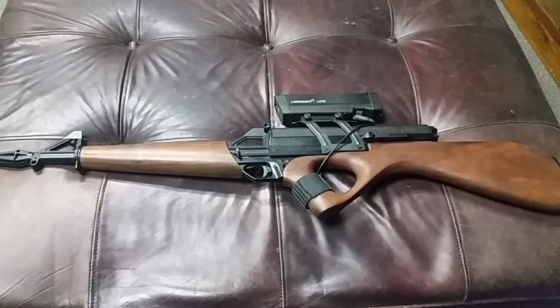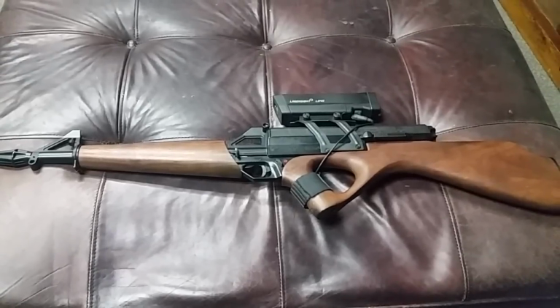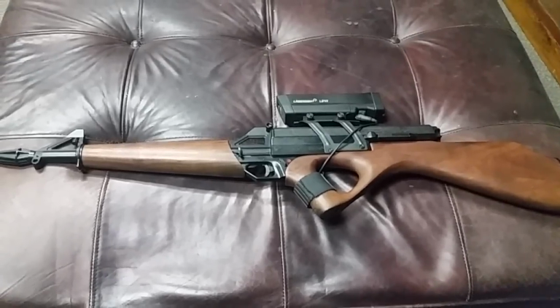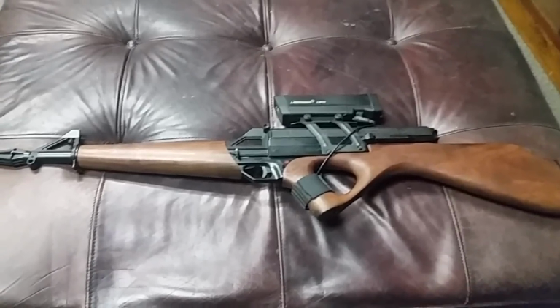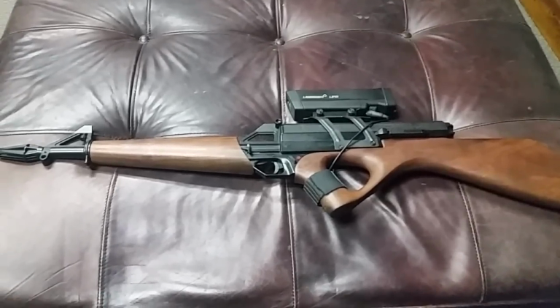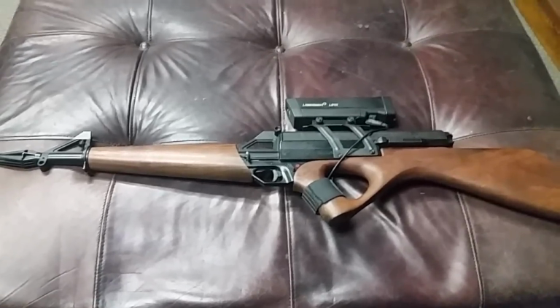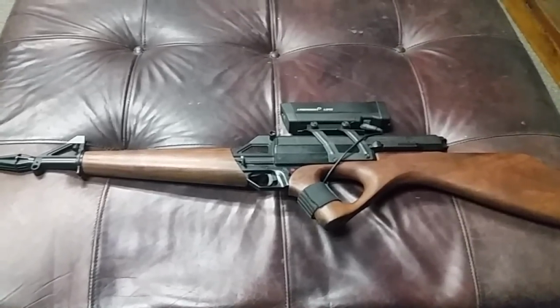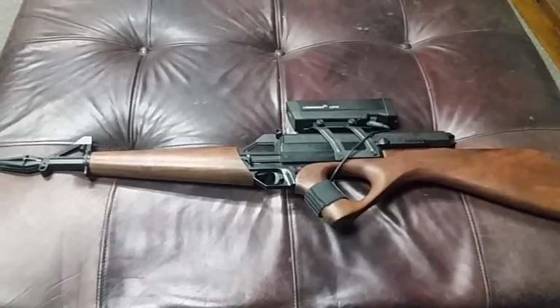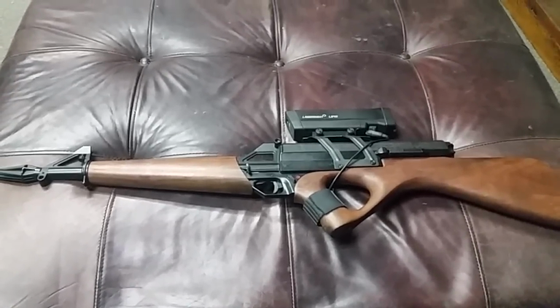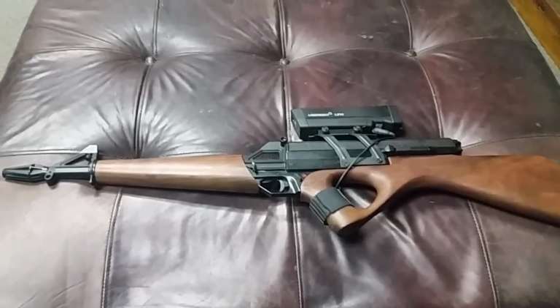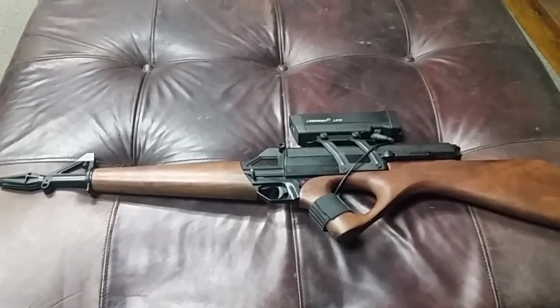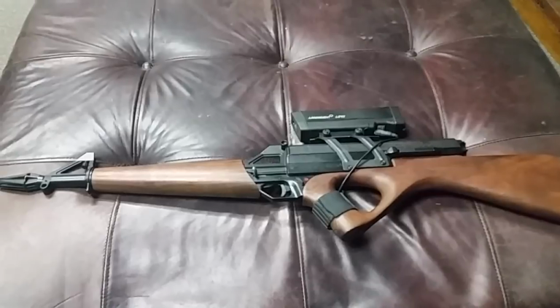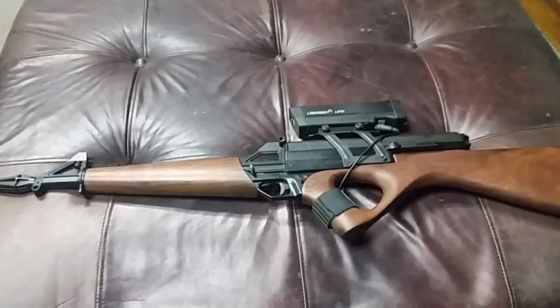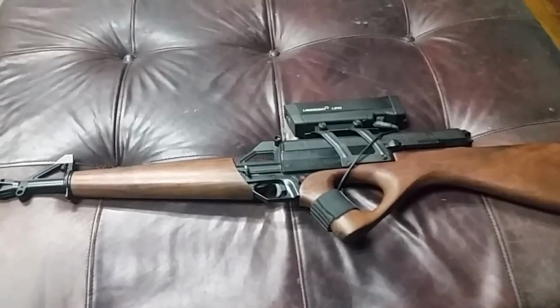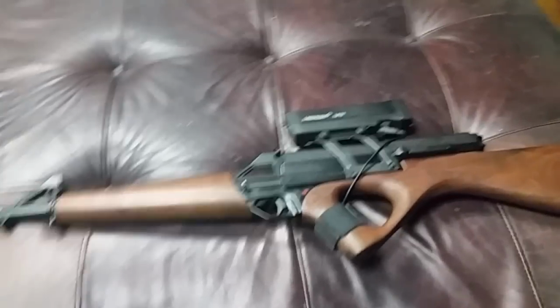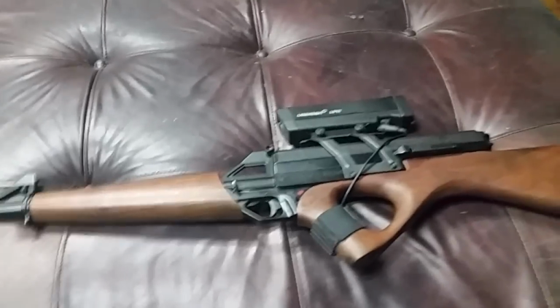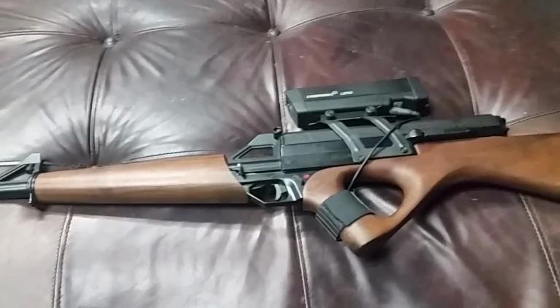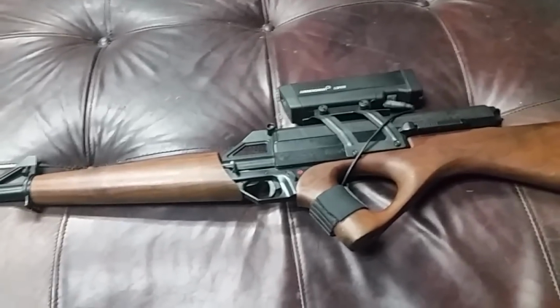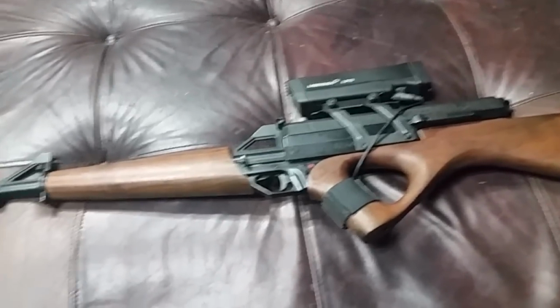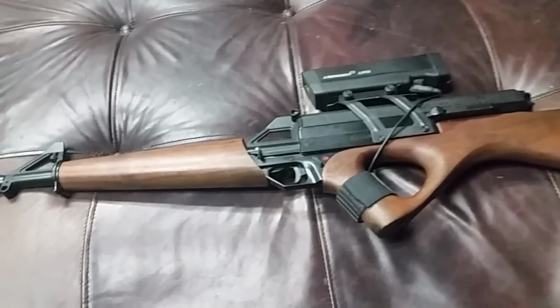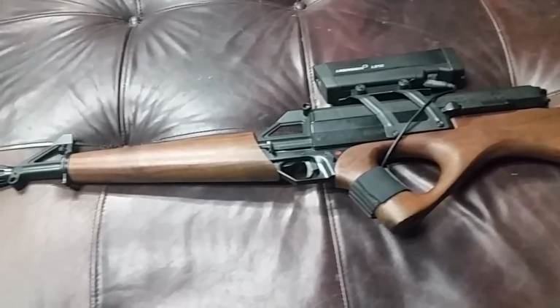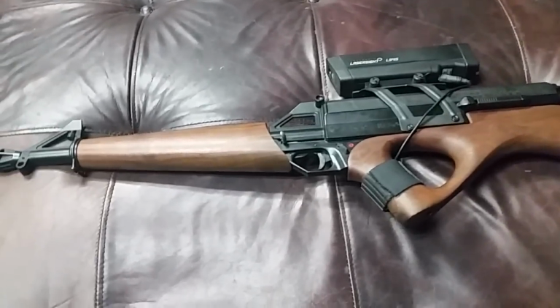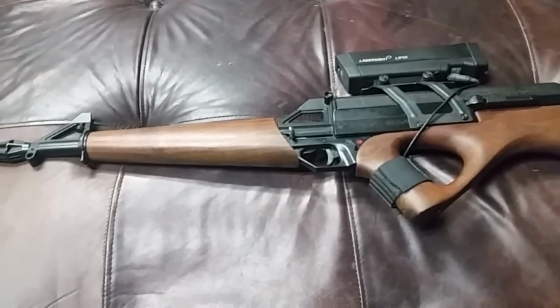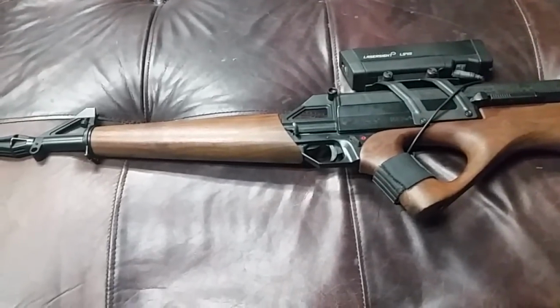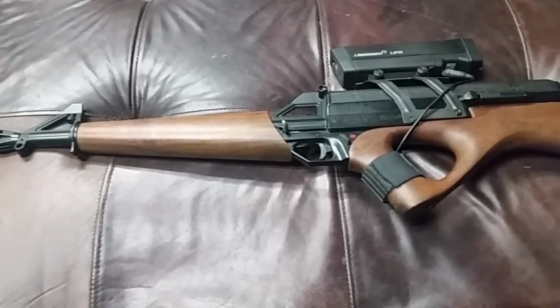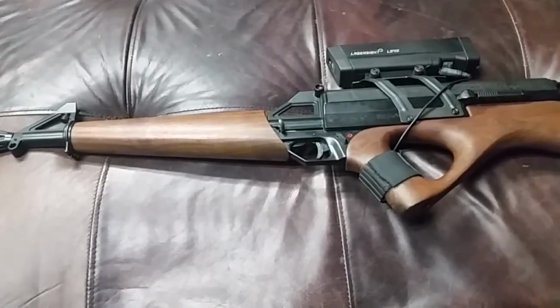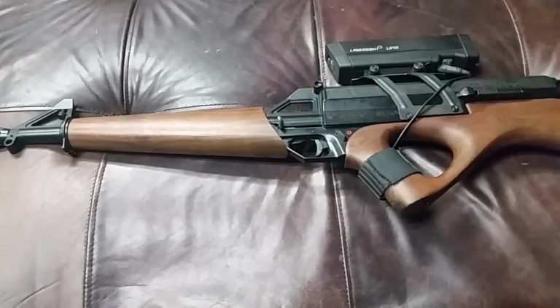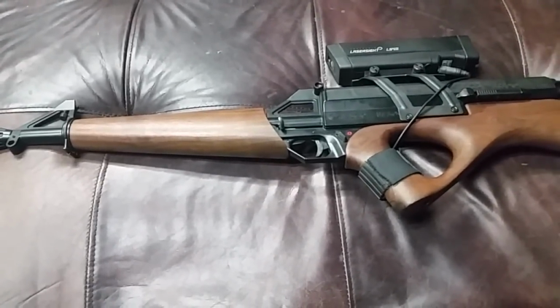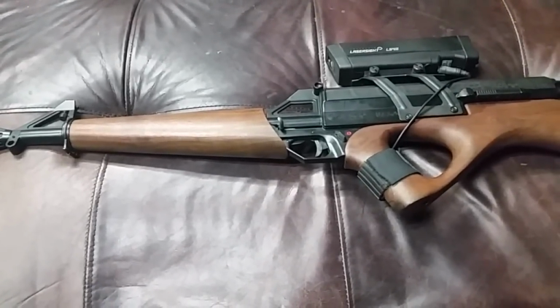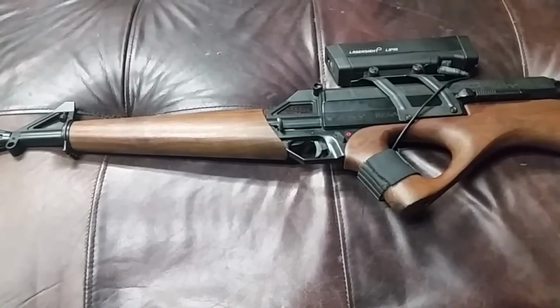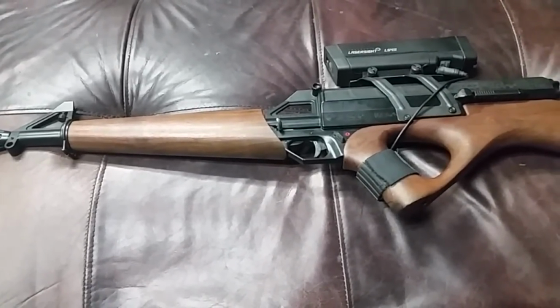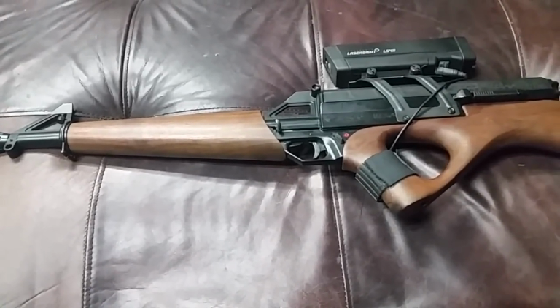Hey guys, this is Ajax22 and we're doing a random gun video today. This is a Calico M105.